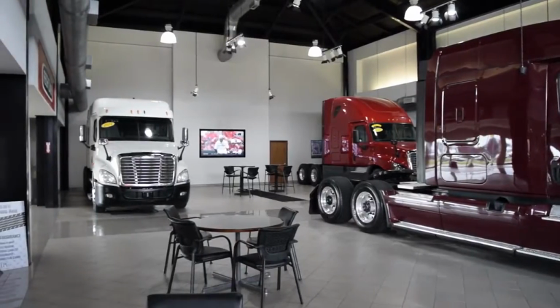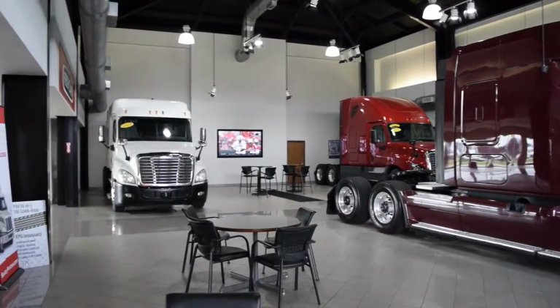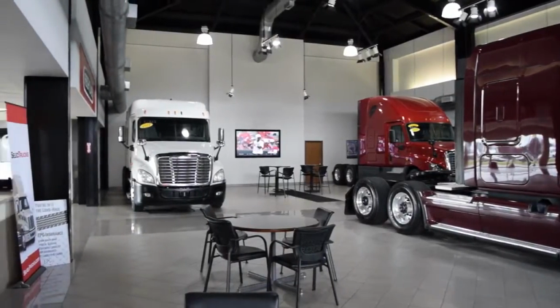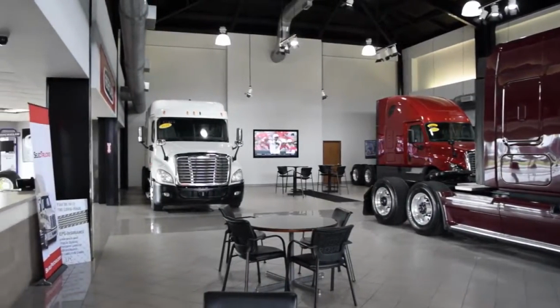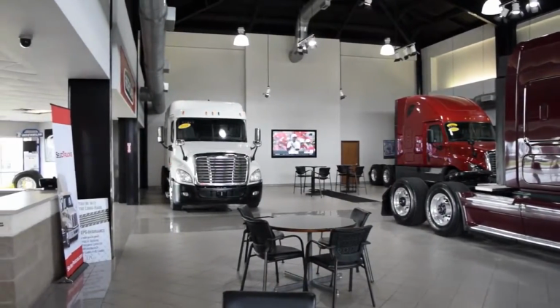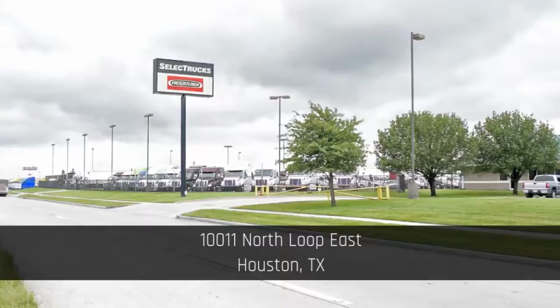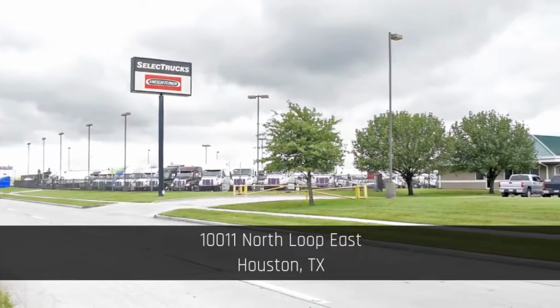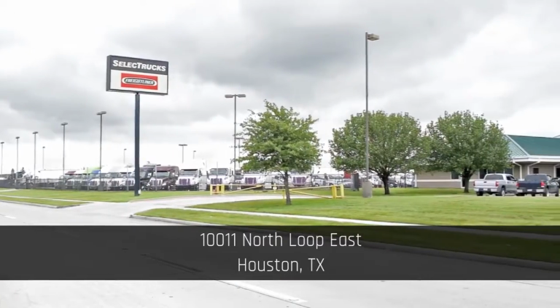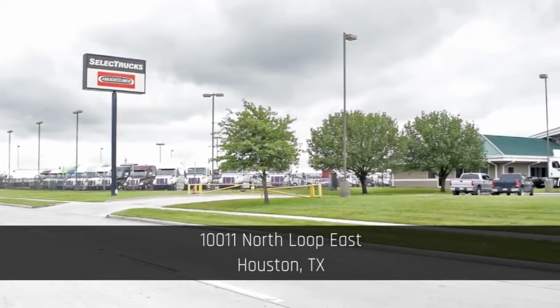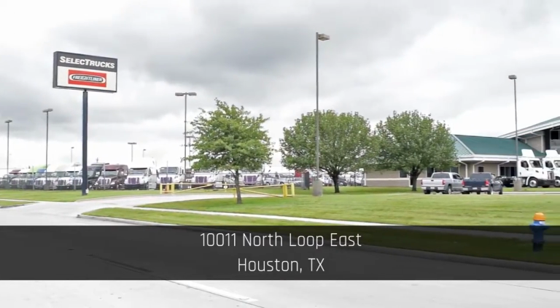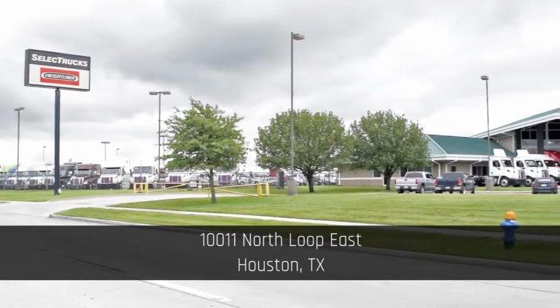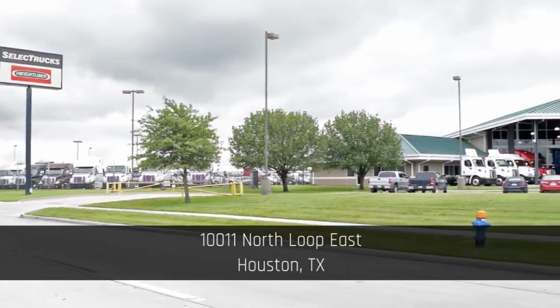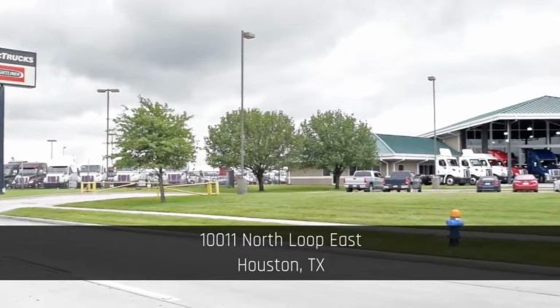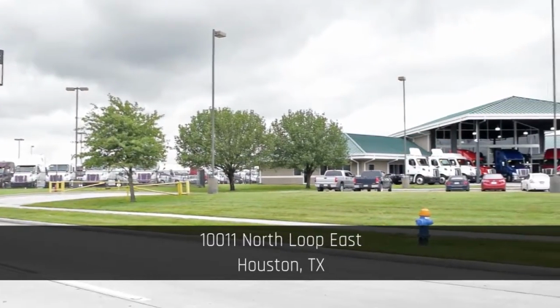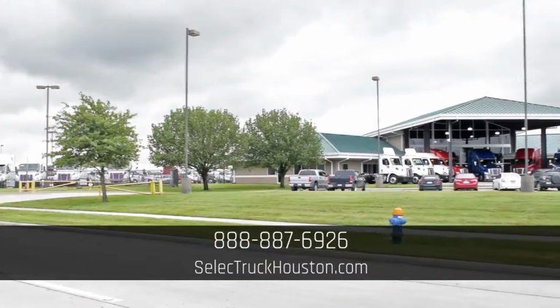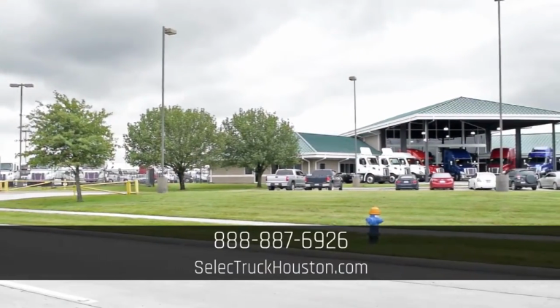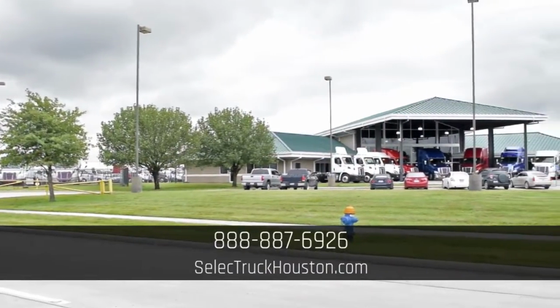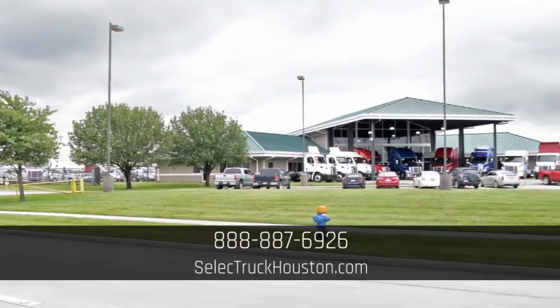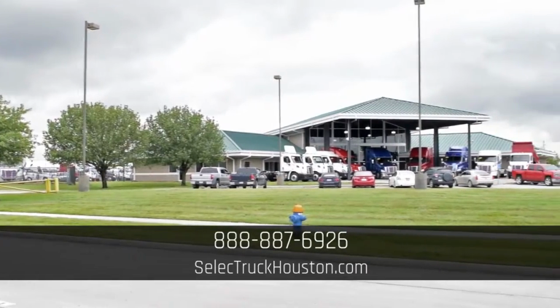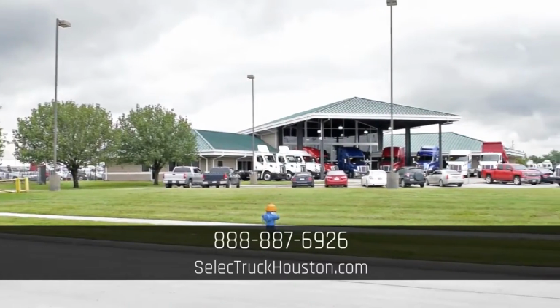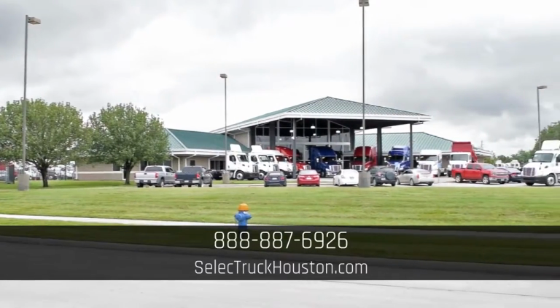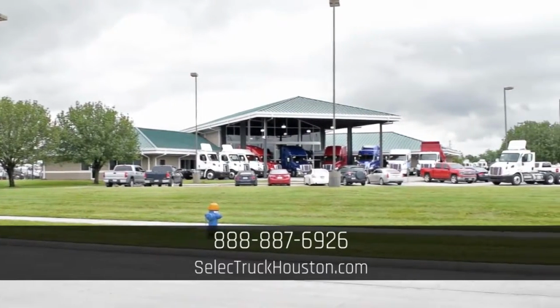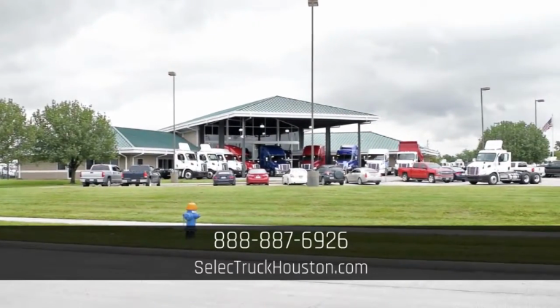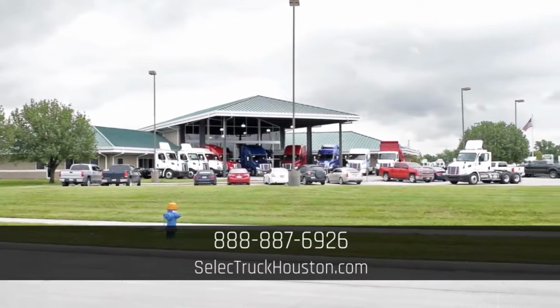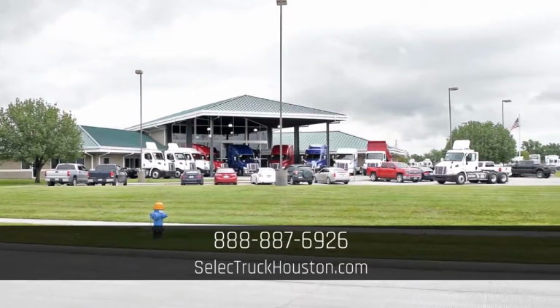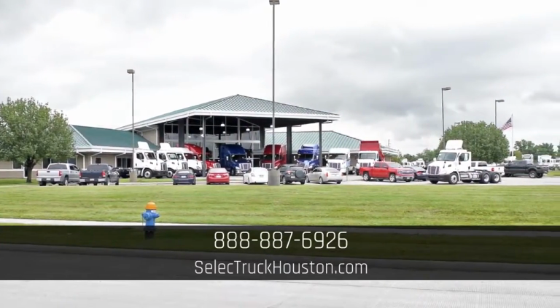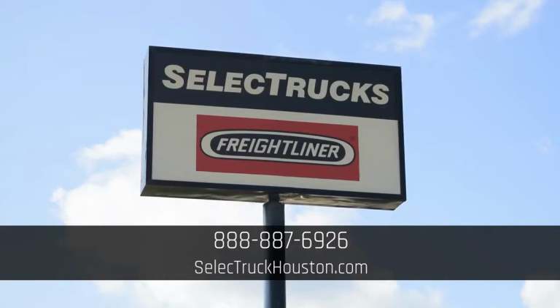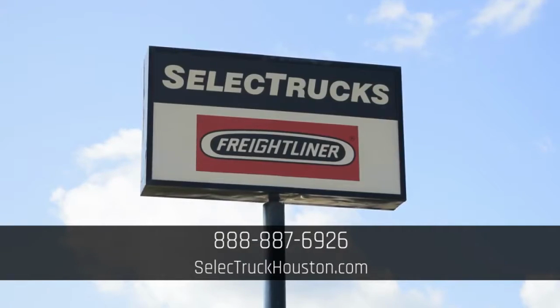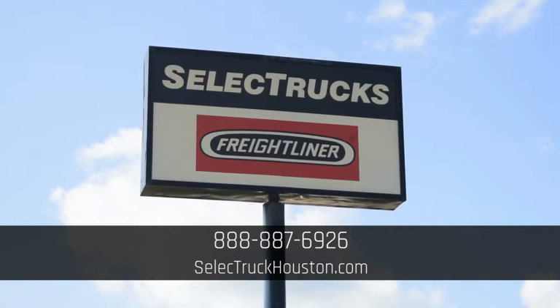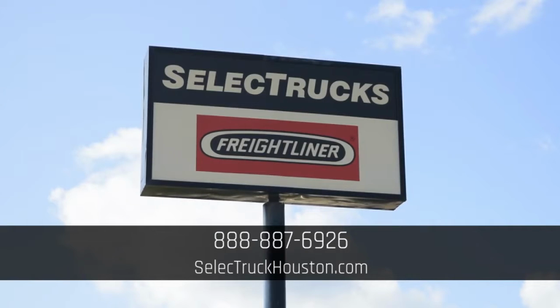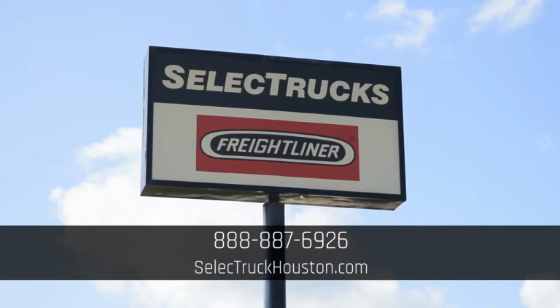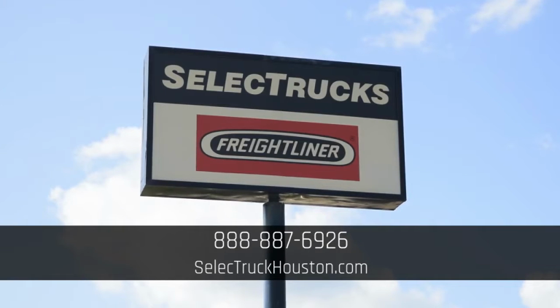Located at 10011 North Loop East, Houston, Texas. Our toll-free number is 888-887-6926. We look forward to helping you with your next truck.